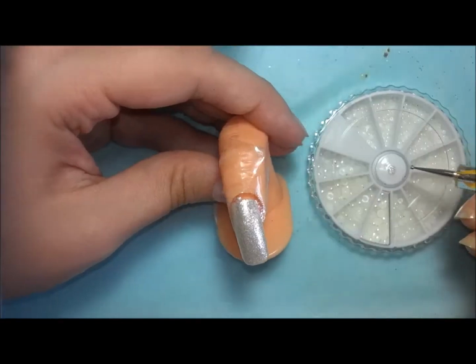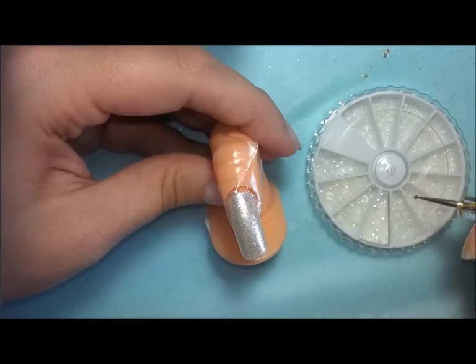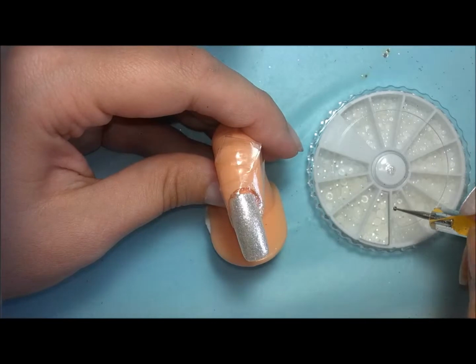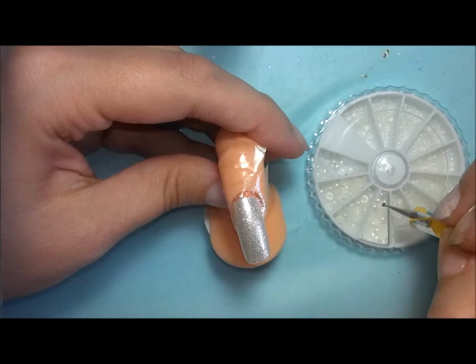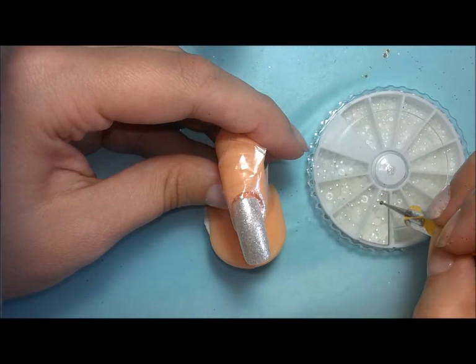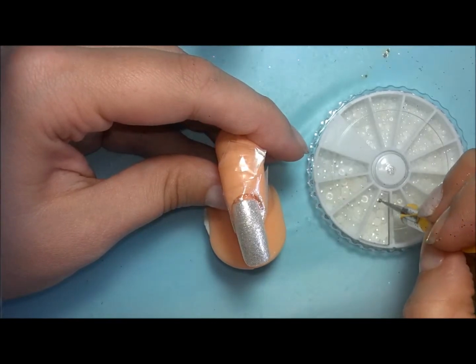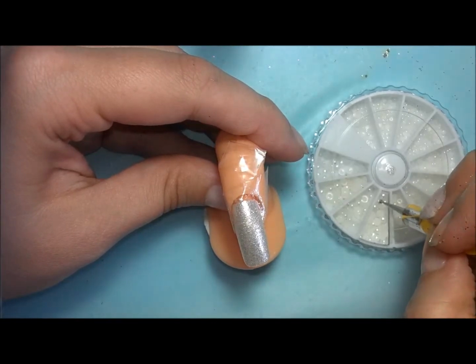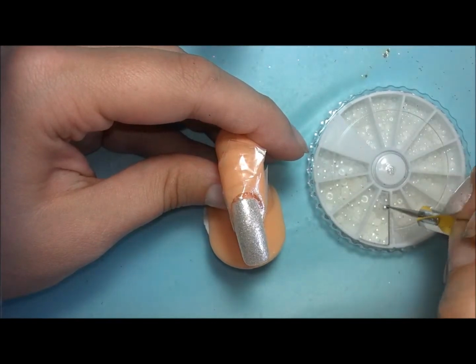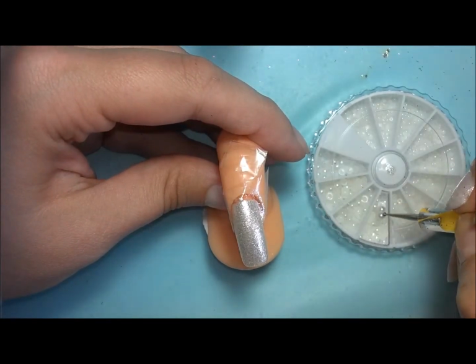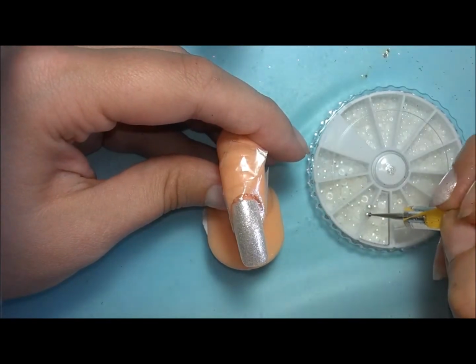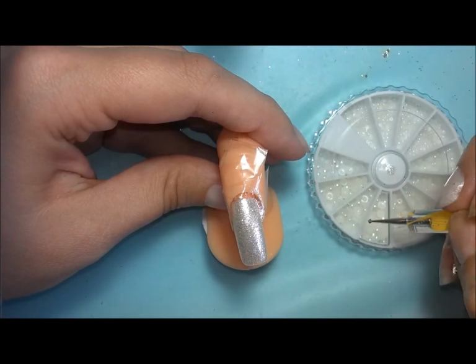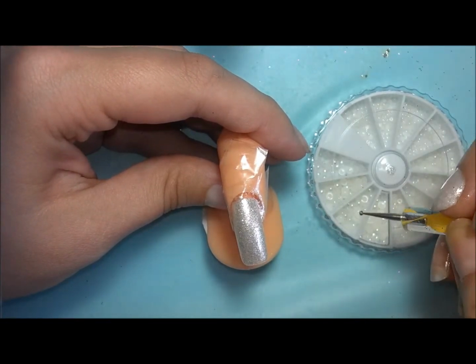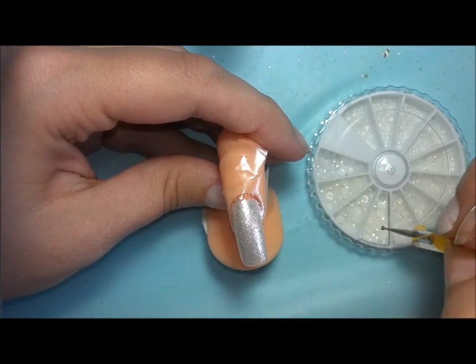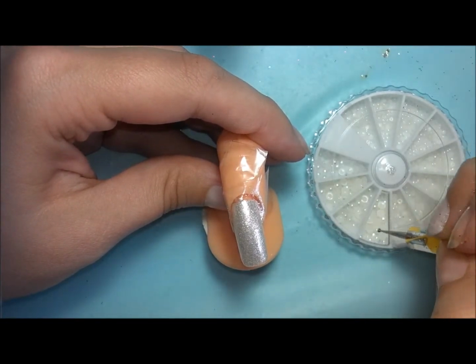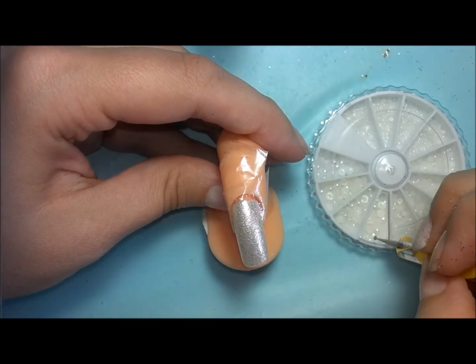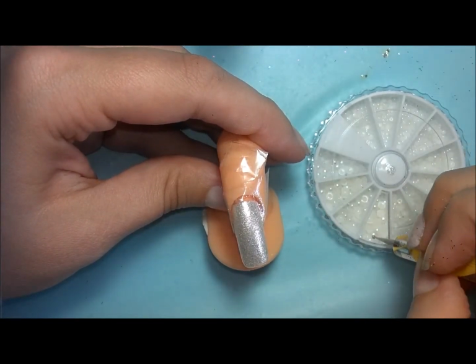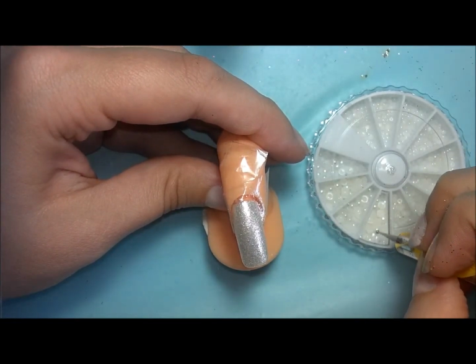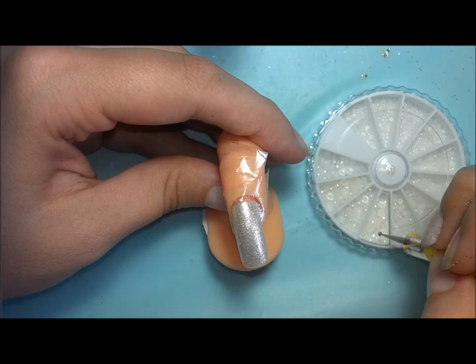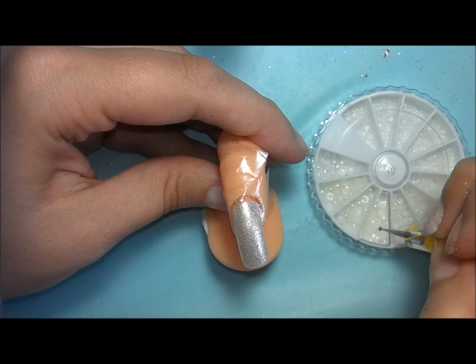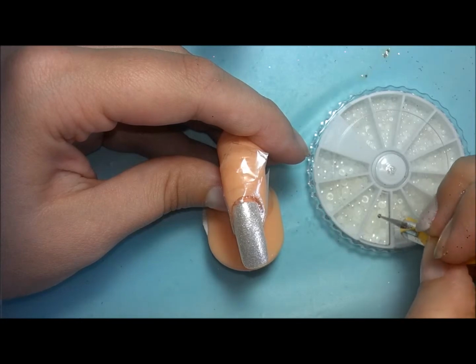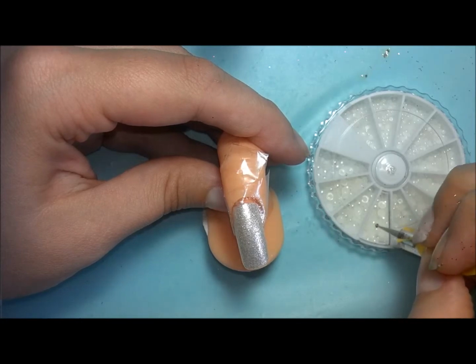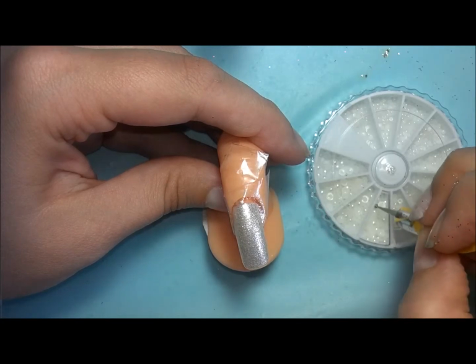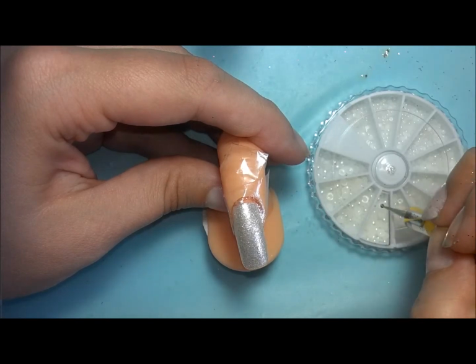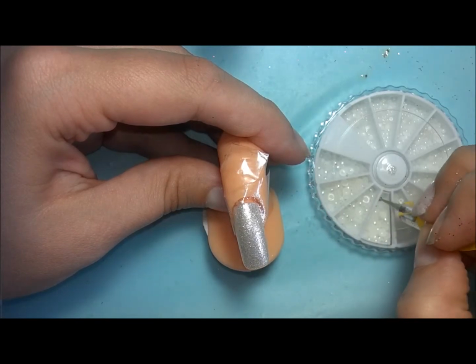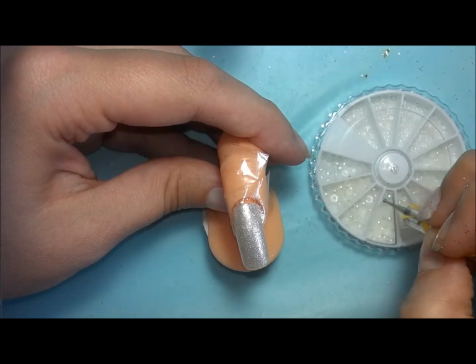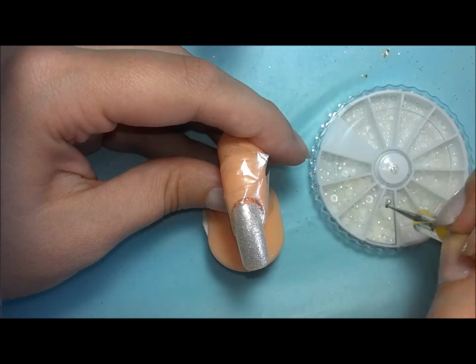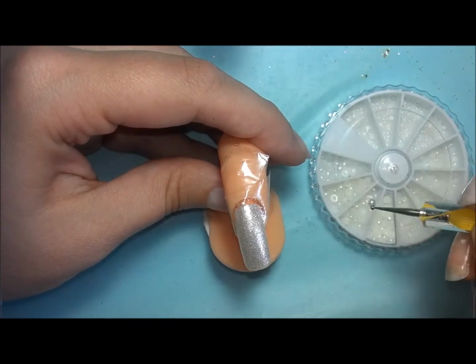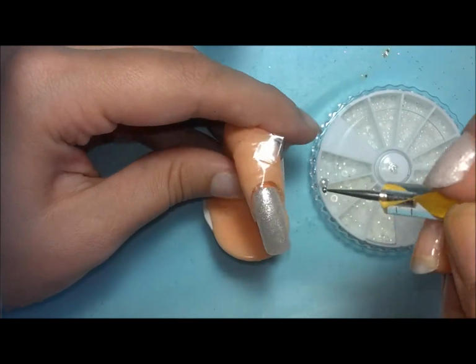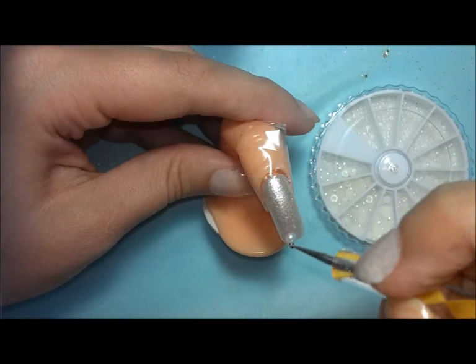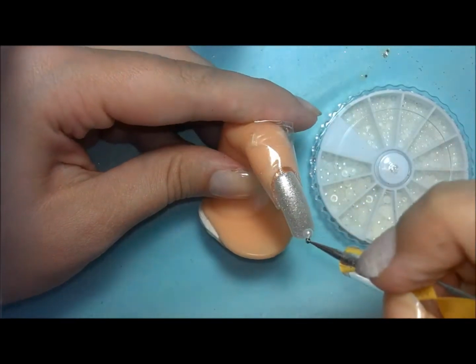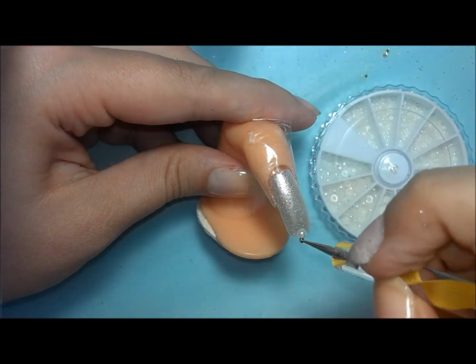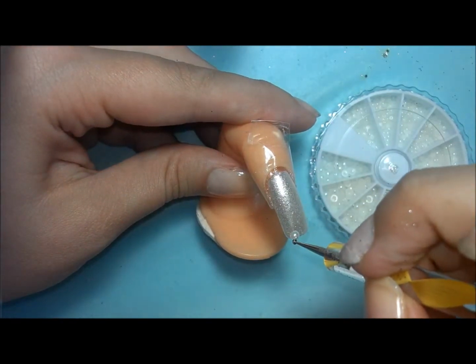Are they rhinestones if they're pearl finish? Not really sure. Anyways, the pearls are being adhered to the nail mostly by a fresh thick coat of the white polish.